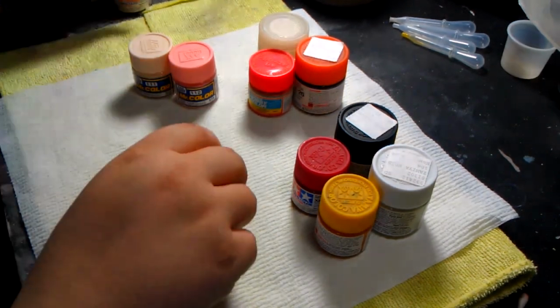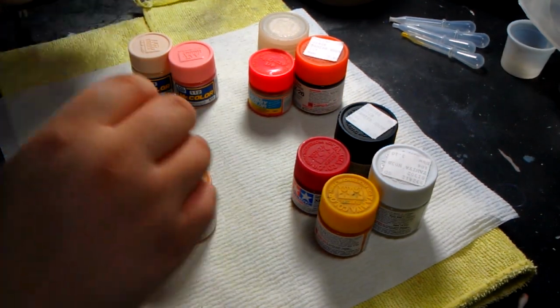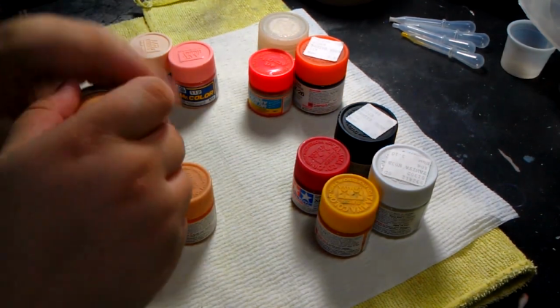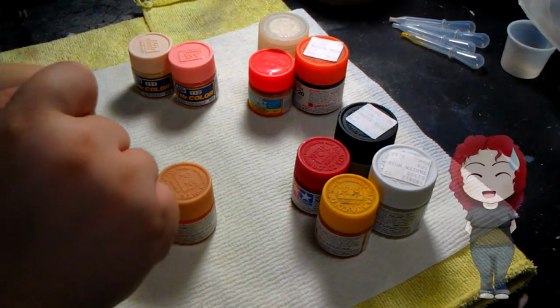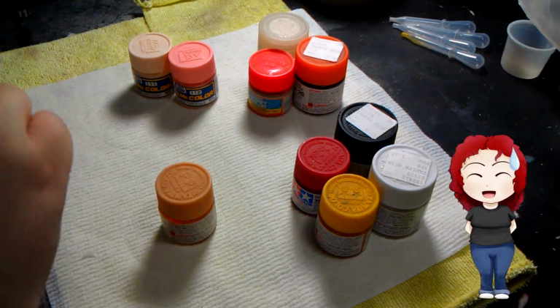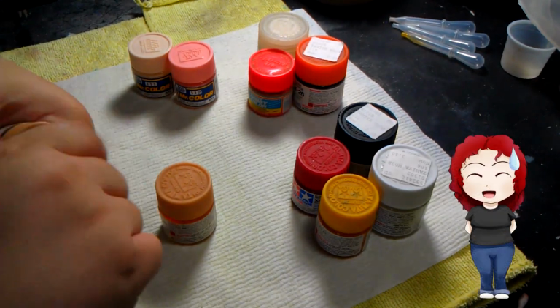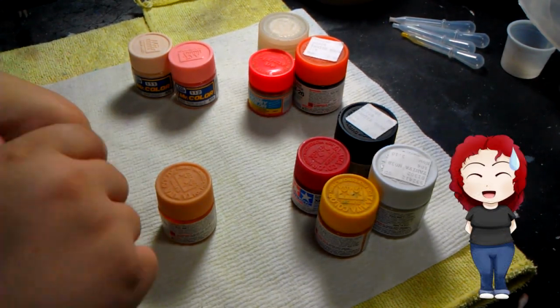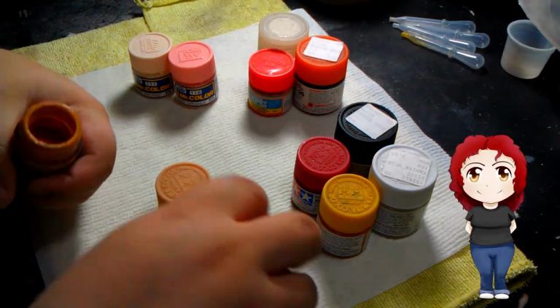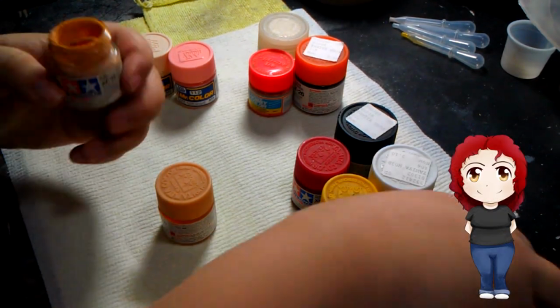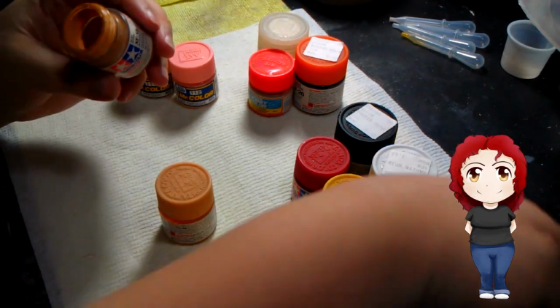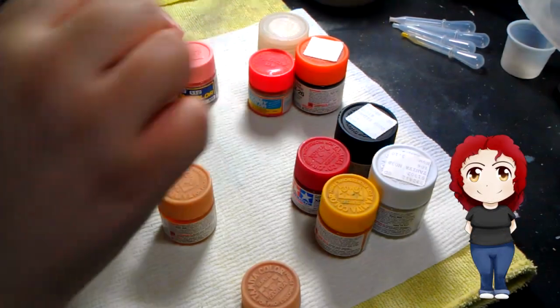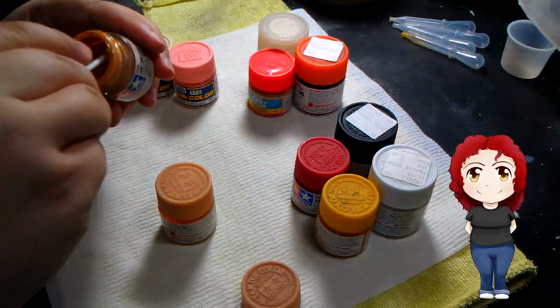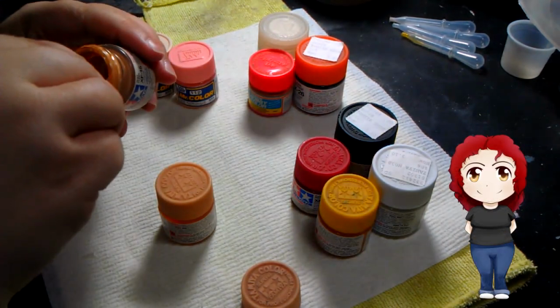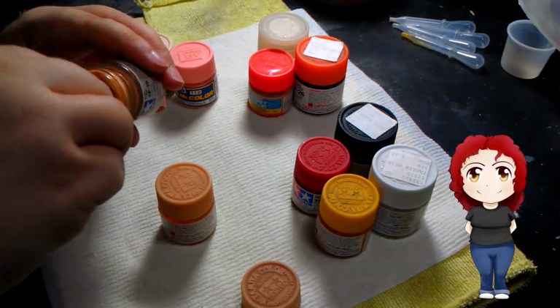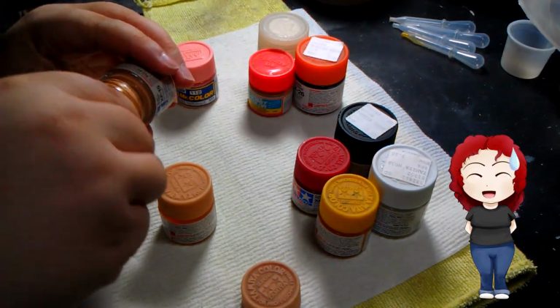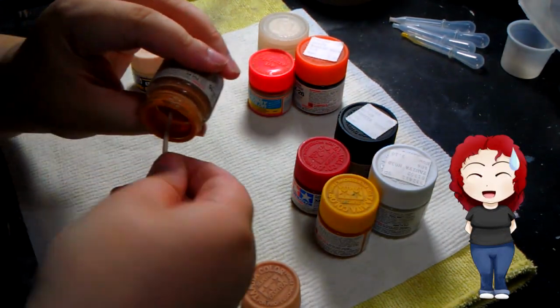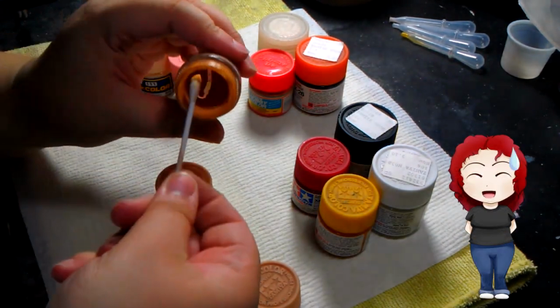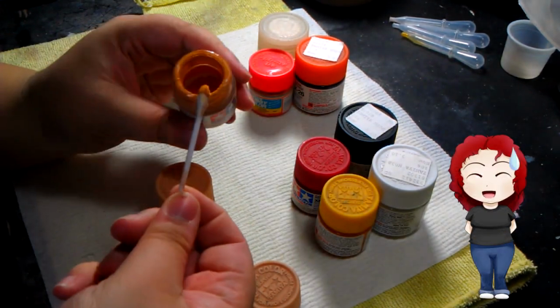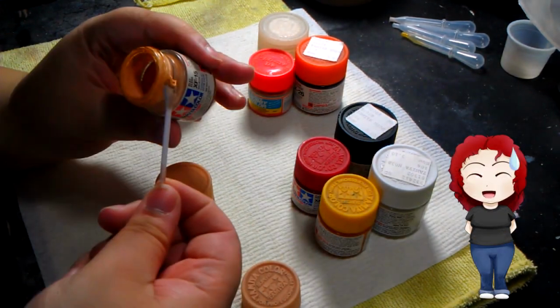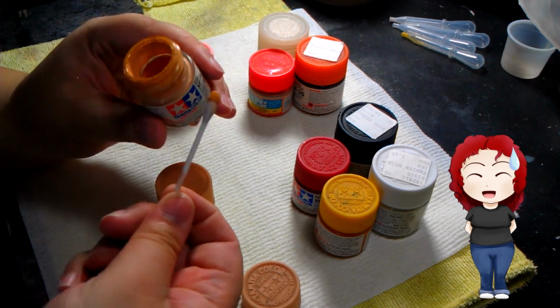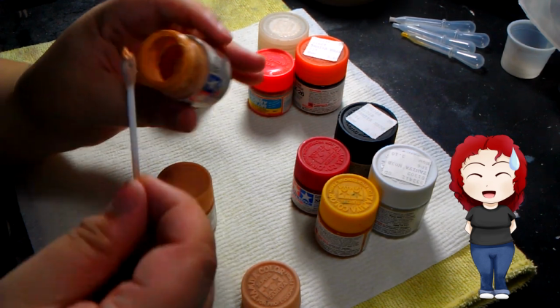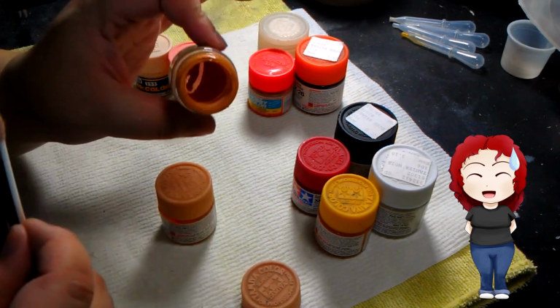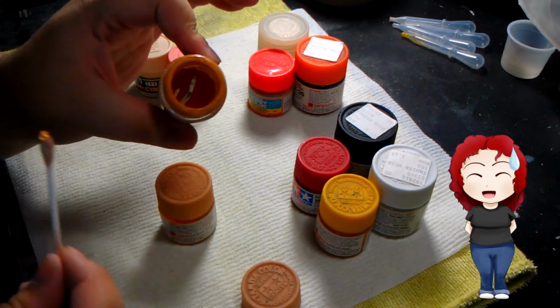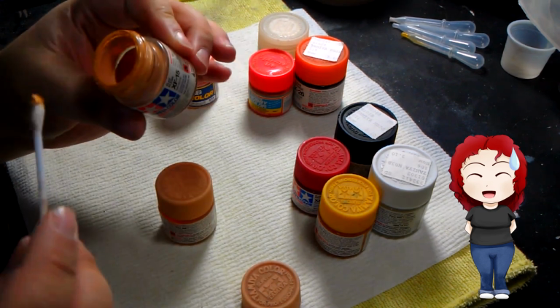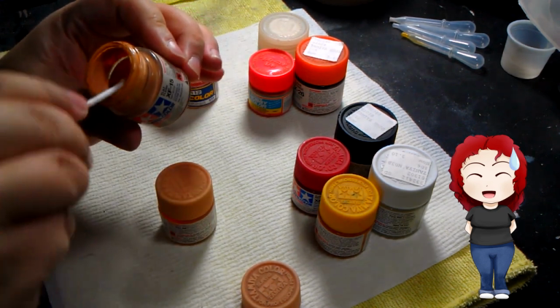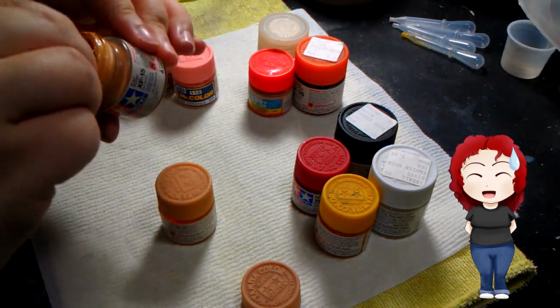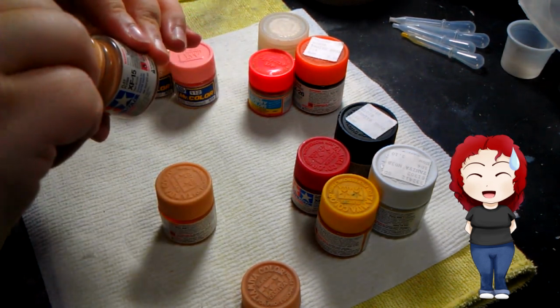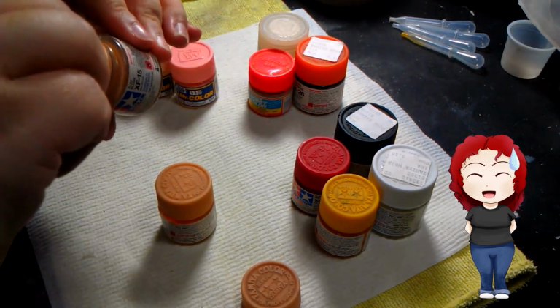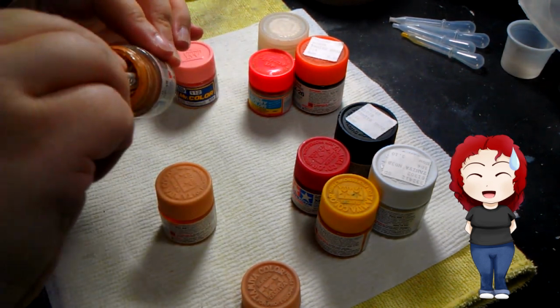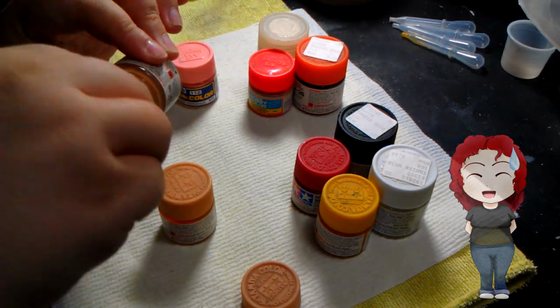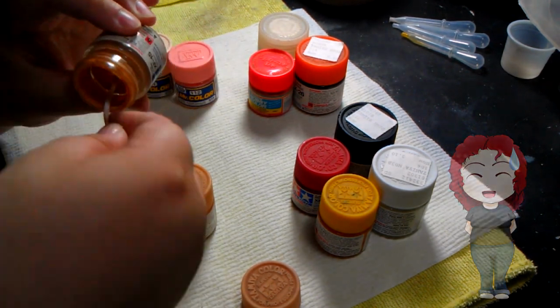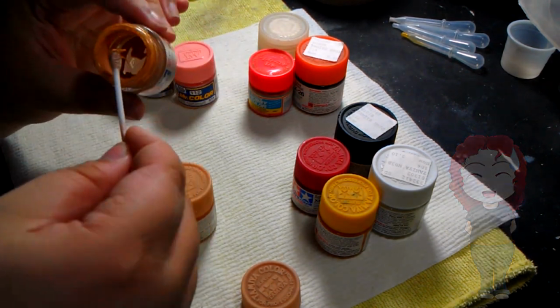You may have wondered why my paint was dry — it's because it's been a long time since I actually opened it. So if you ever wondered what dry paint looked like, well, there you go.